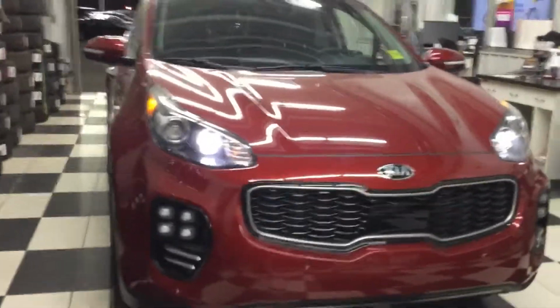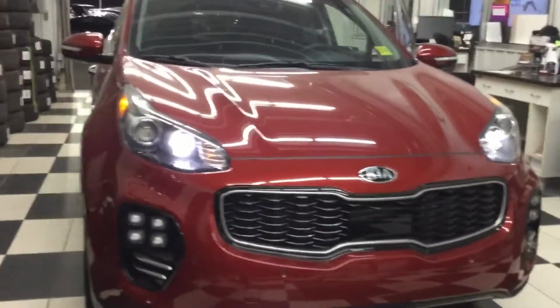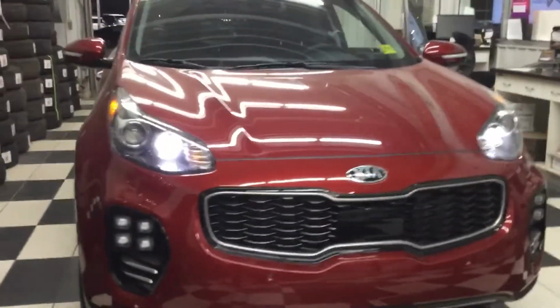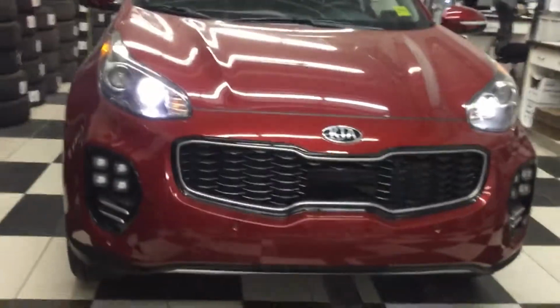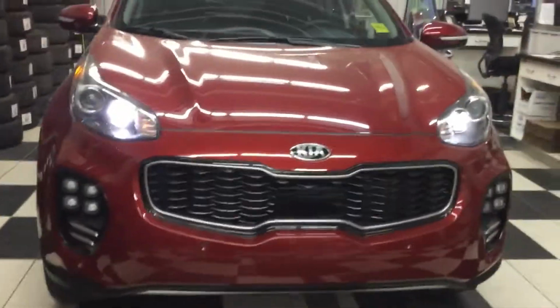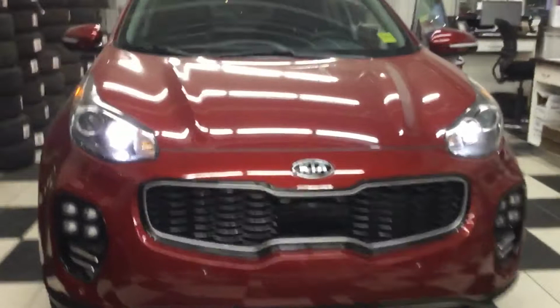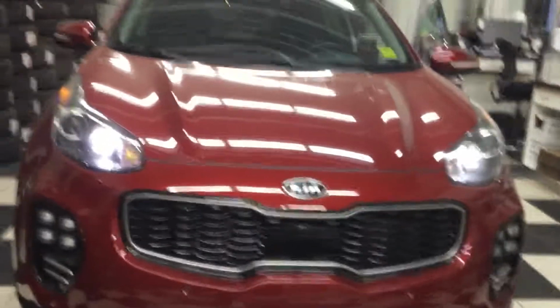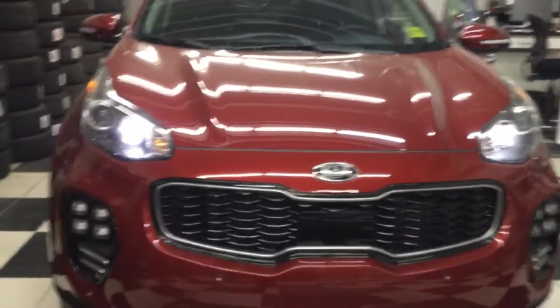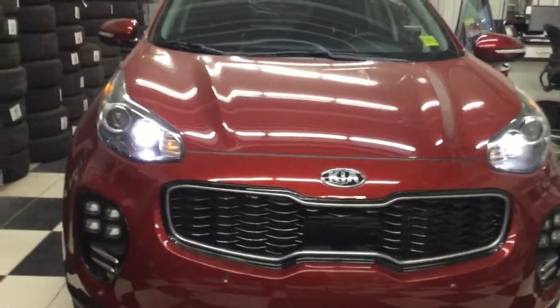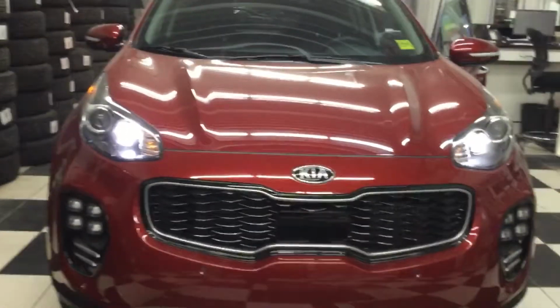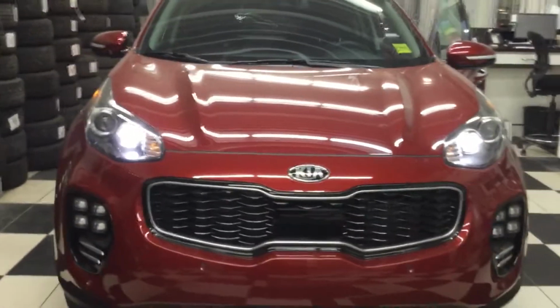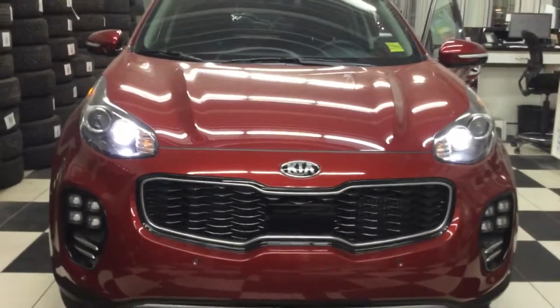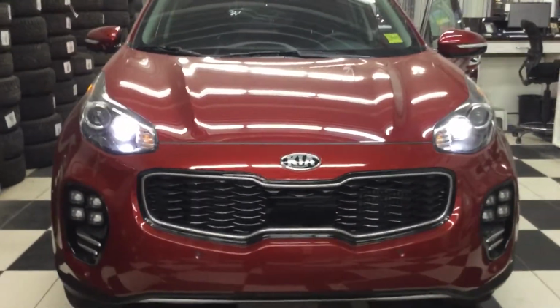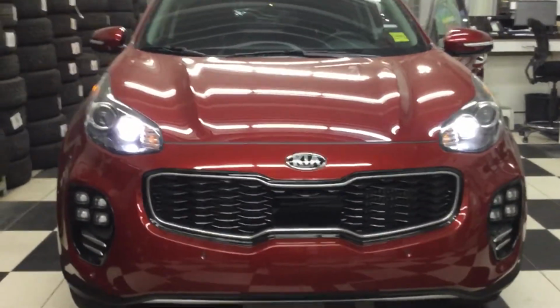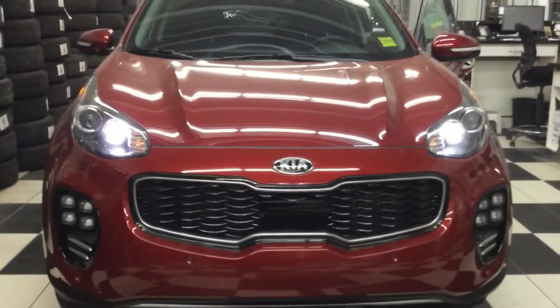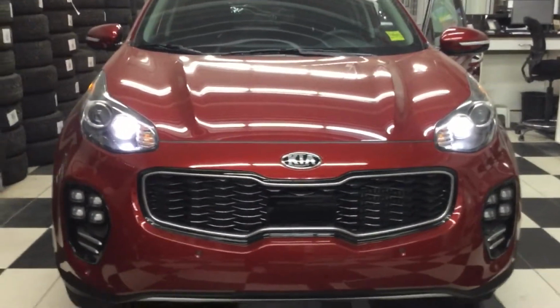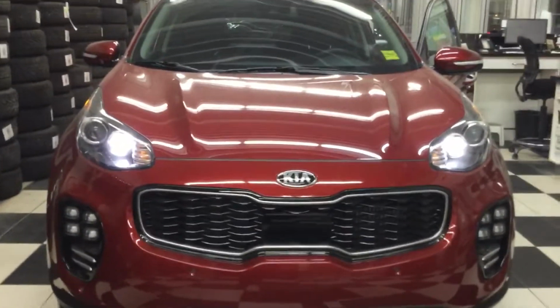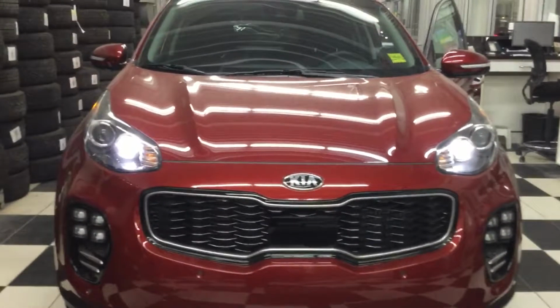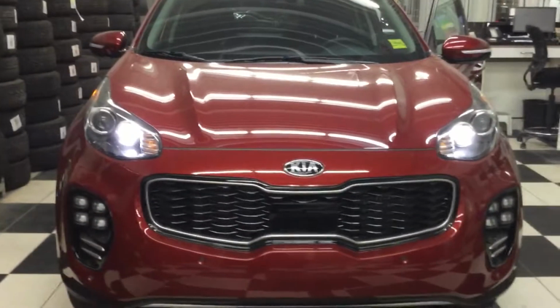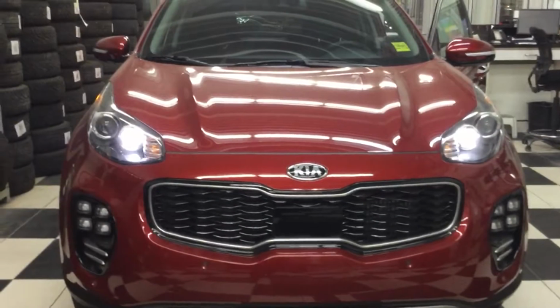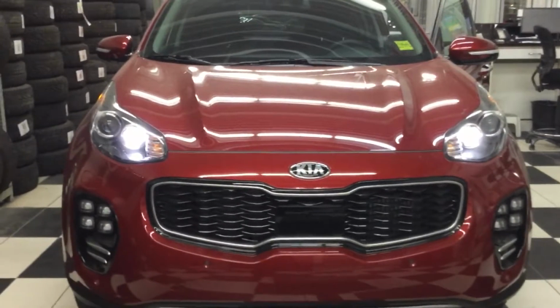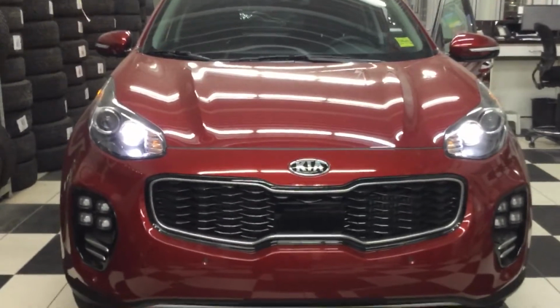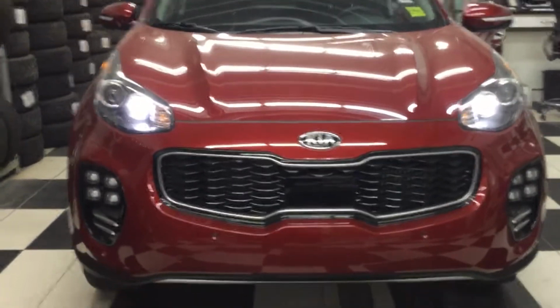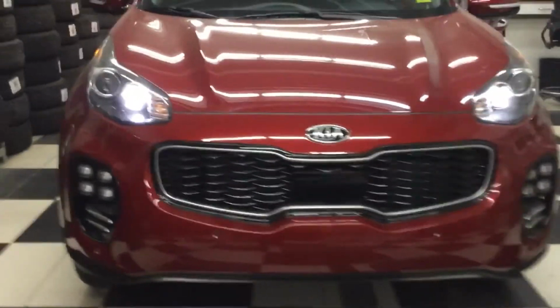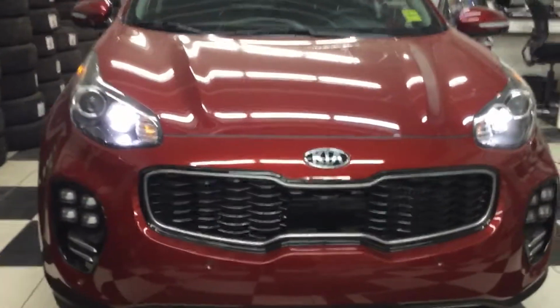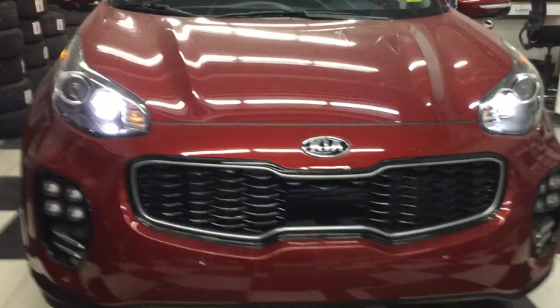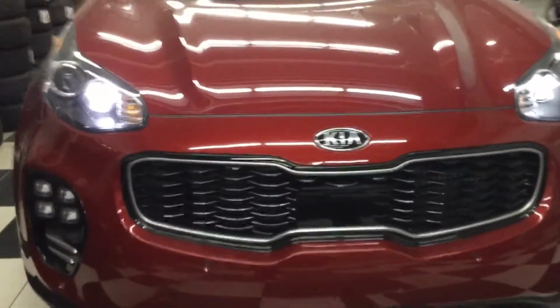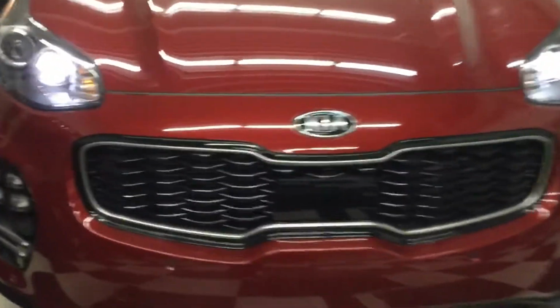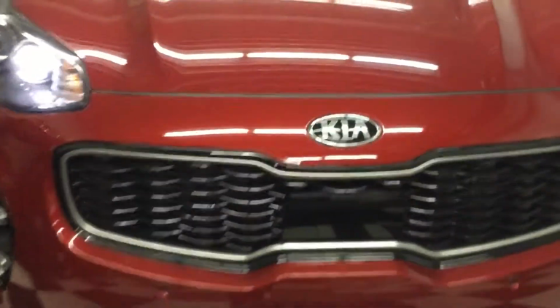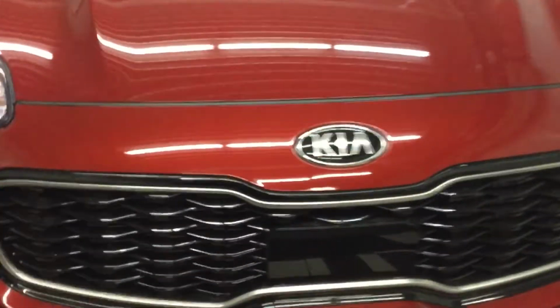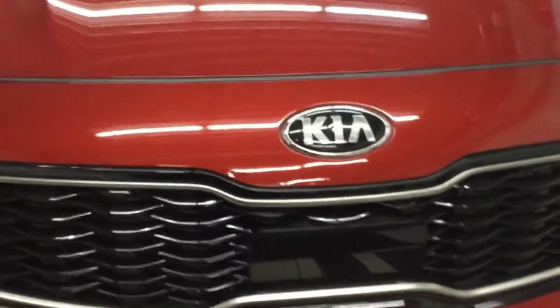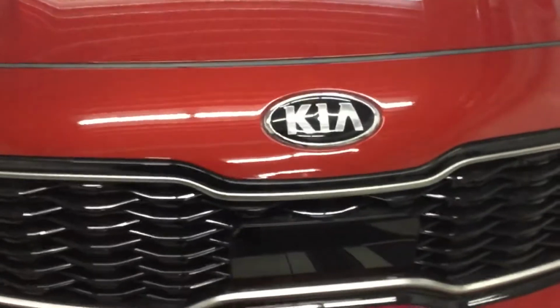Today you came in and inquired about the 2018 Kia Sportage, and this is the 2018 Kia Sportage SX Turbo. It's a beautiful vehicle. Look at this one here.